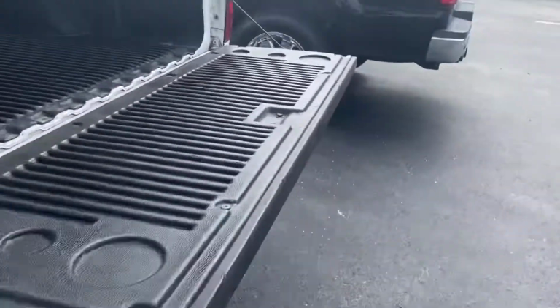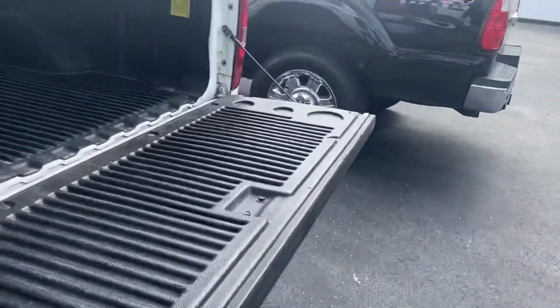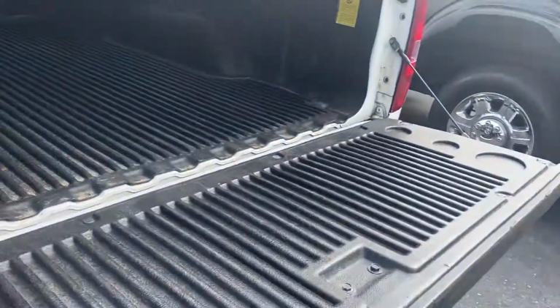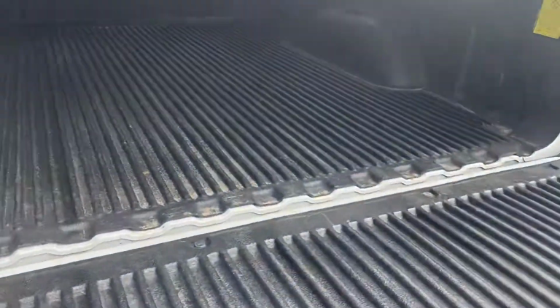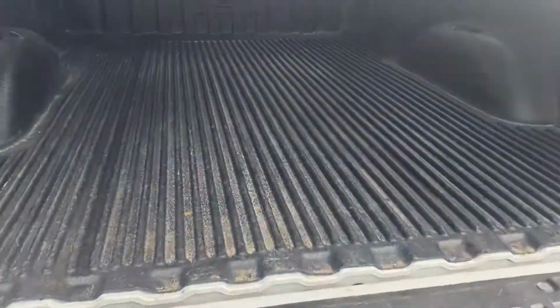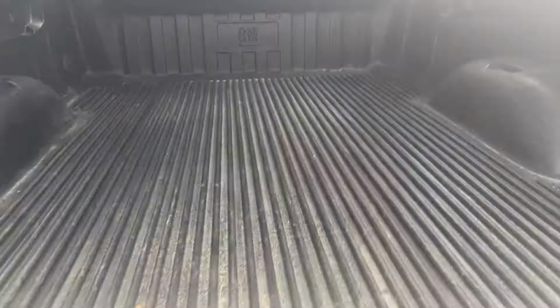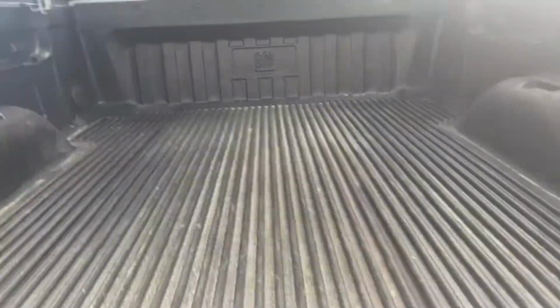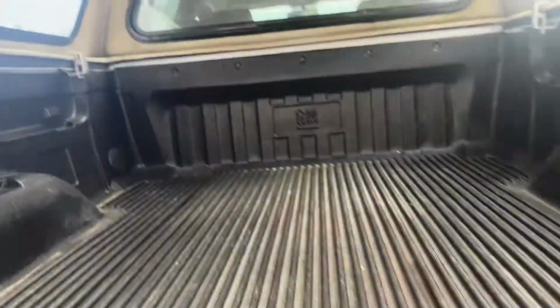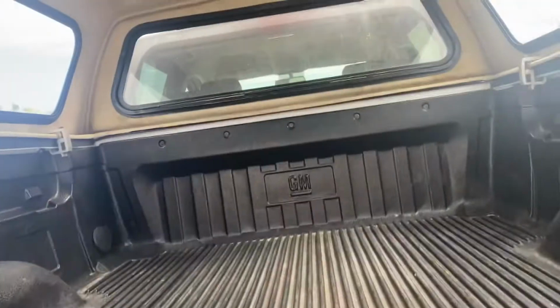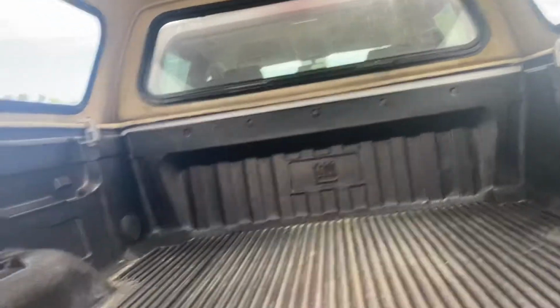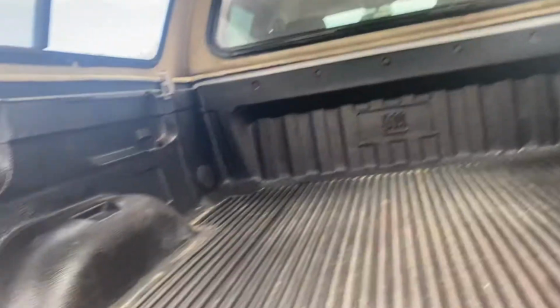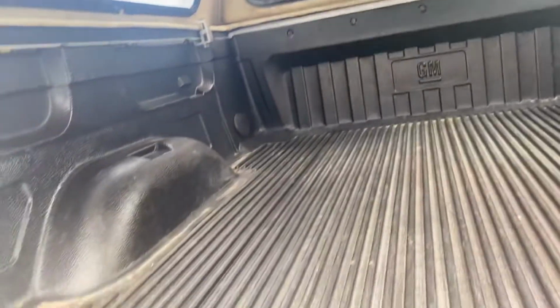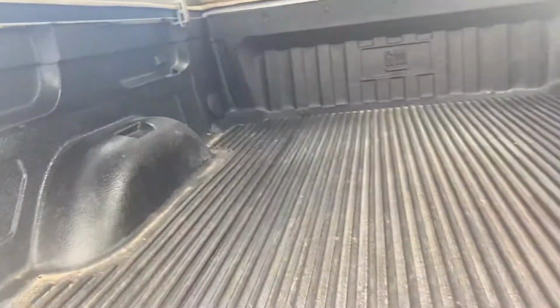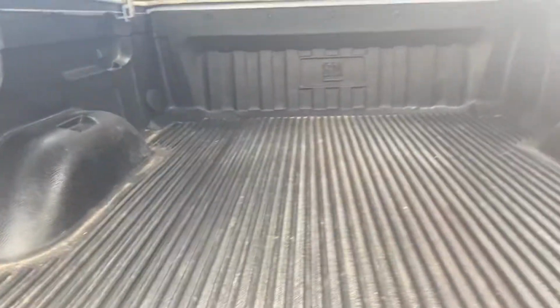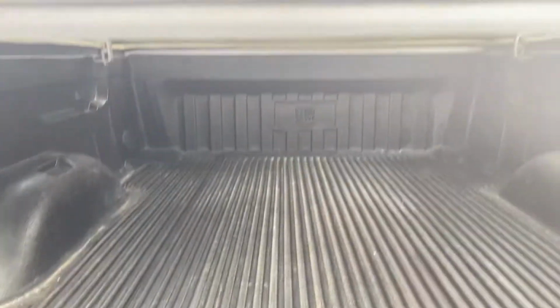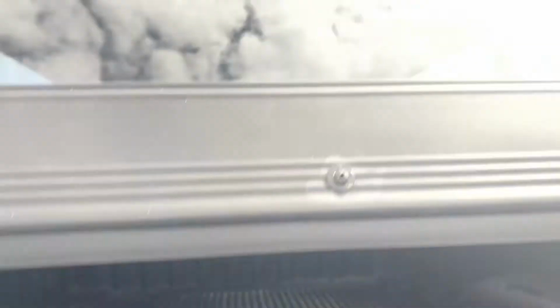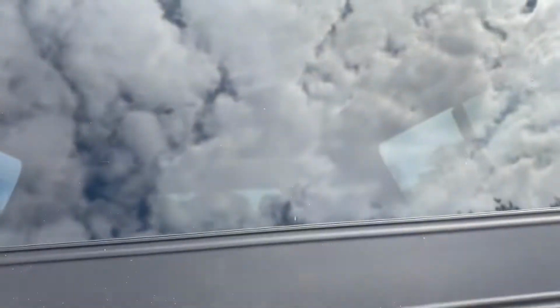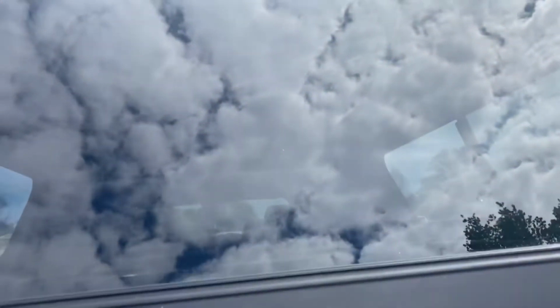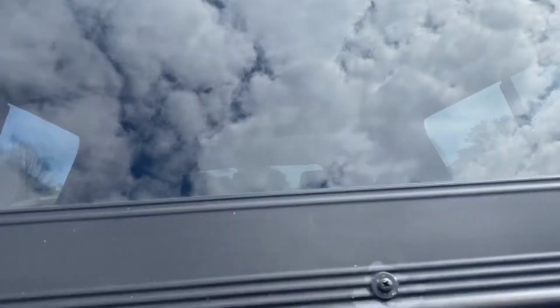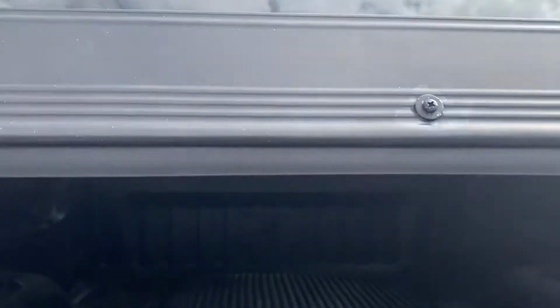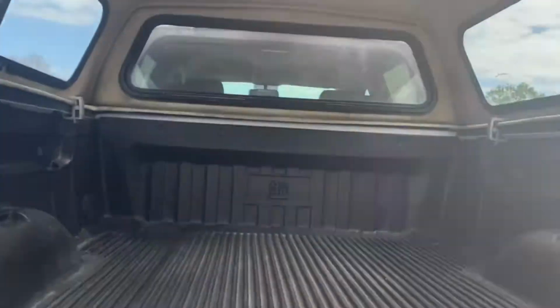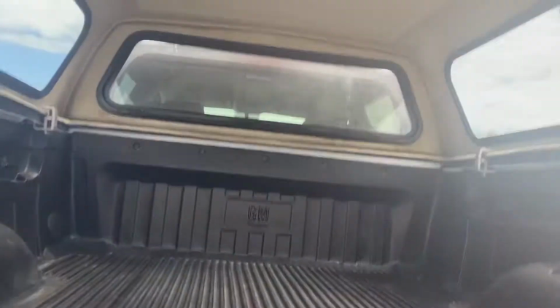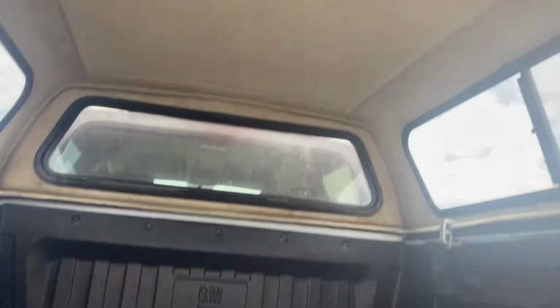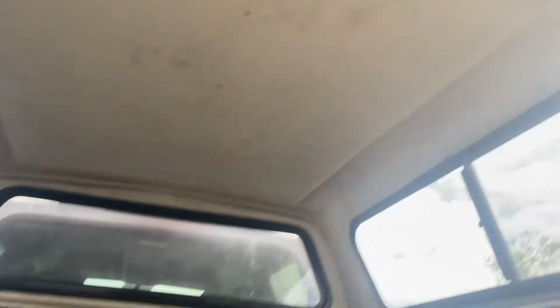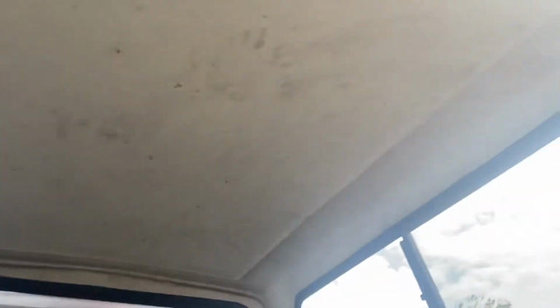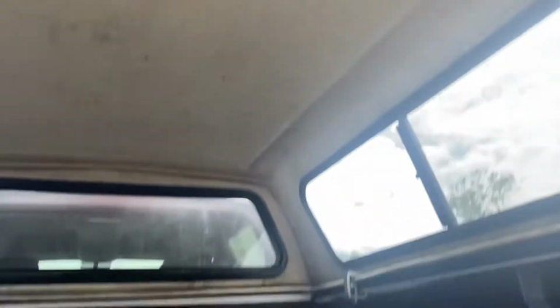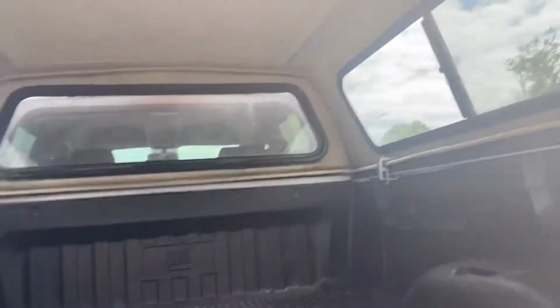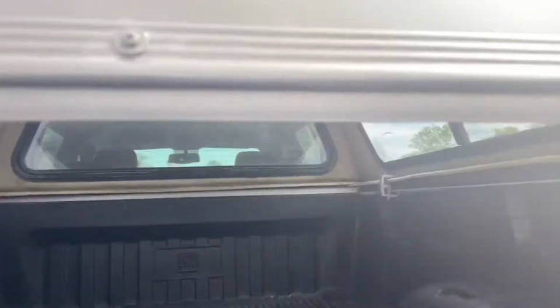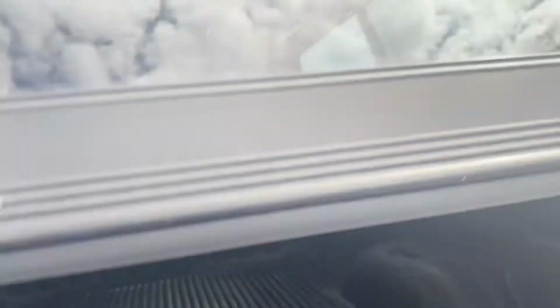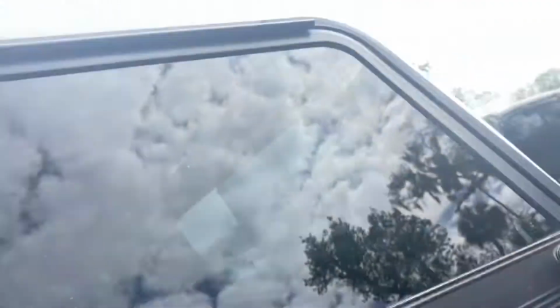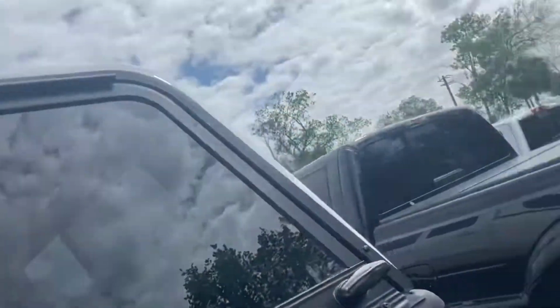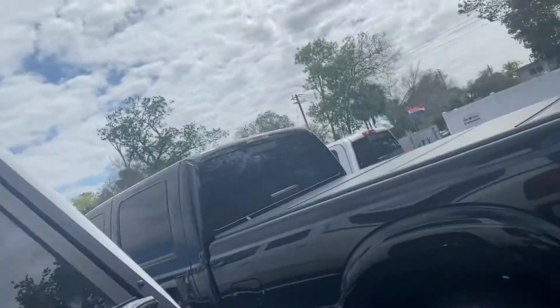I also got the bed opened up for you. There's no bed cover on there, but the bed liner looks to be in great condition. Then you got the camper right over it as well. Looks really, really good.